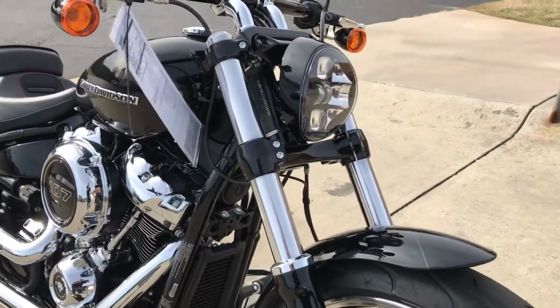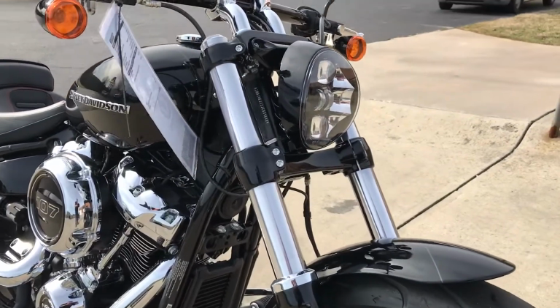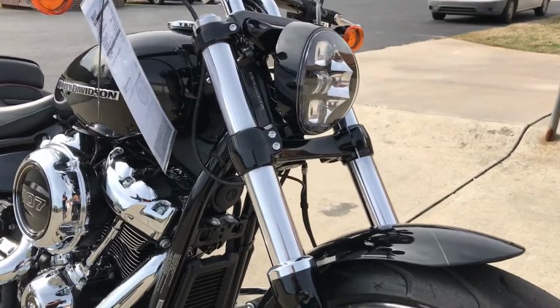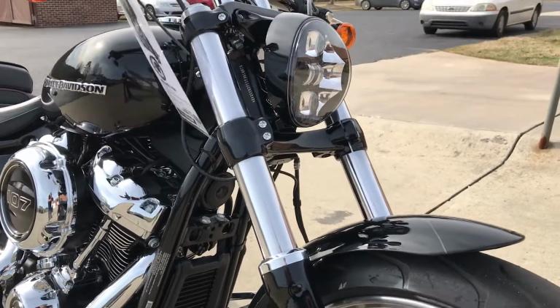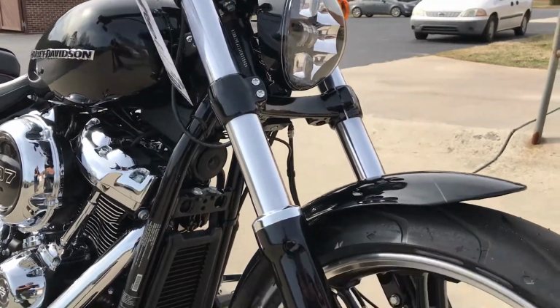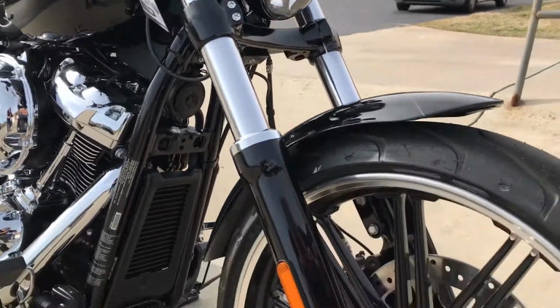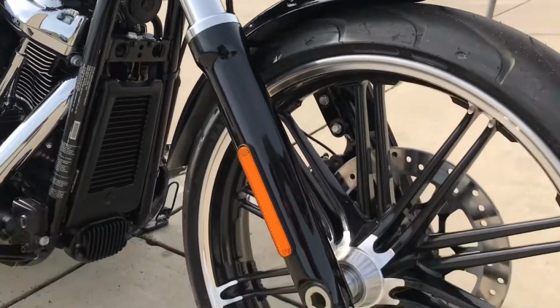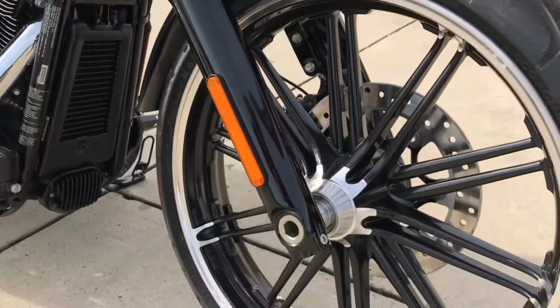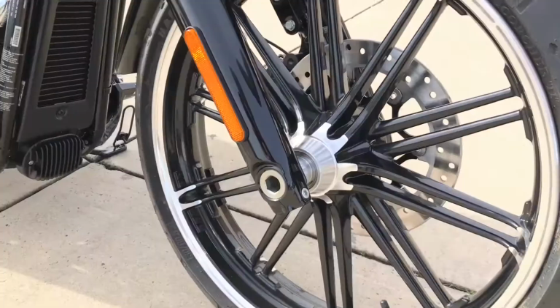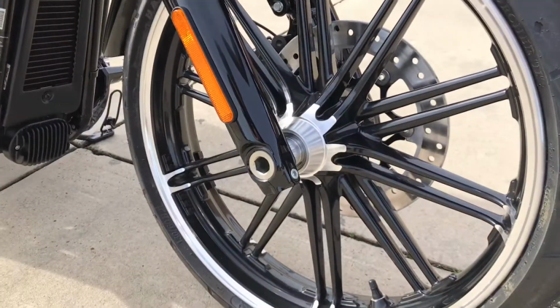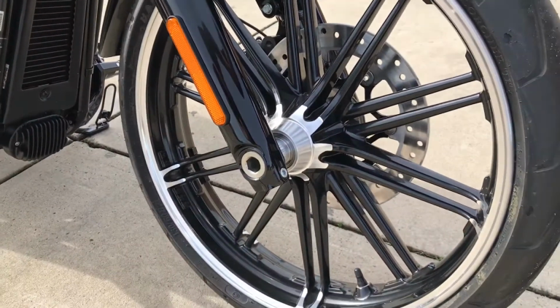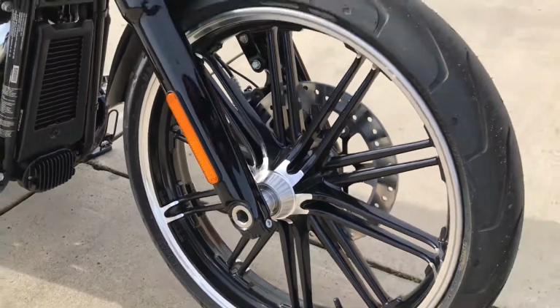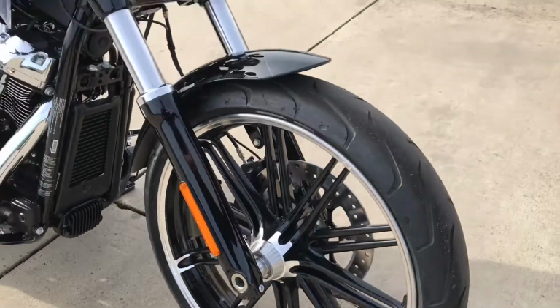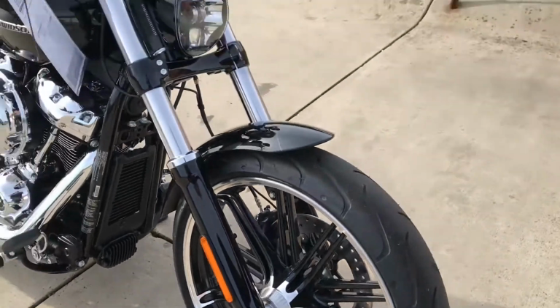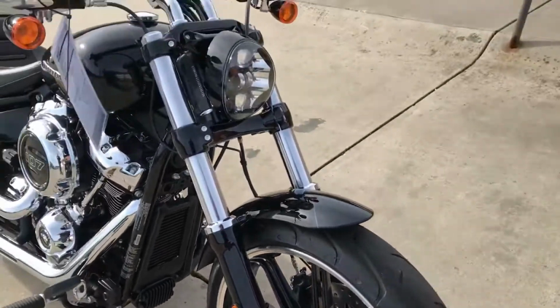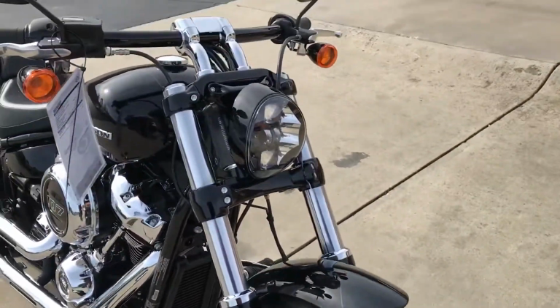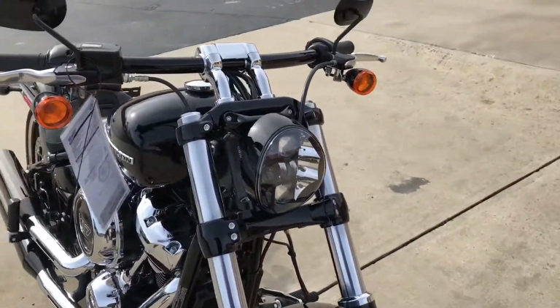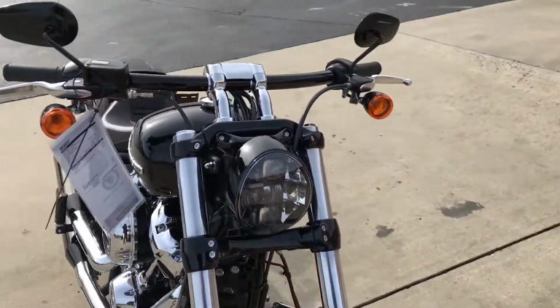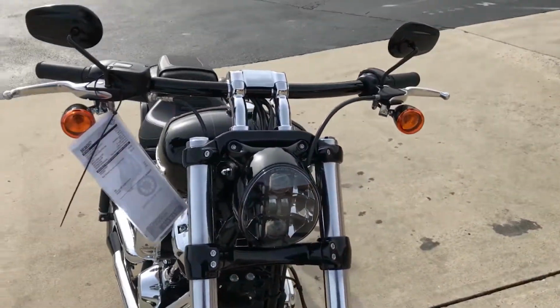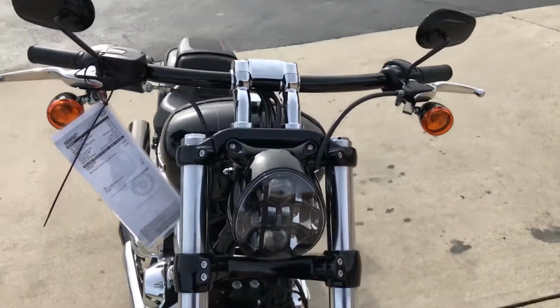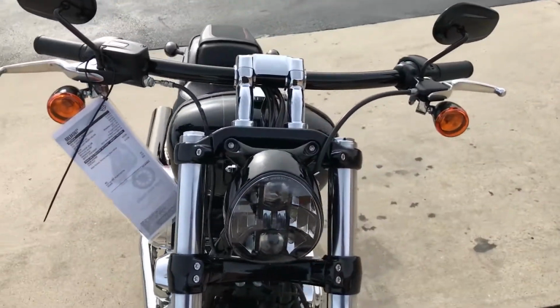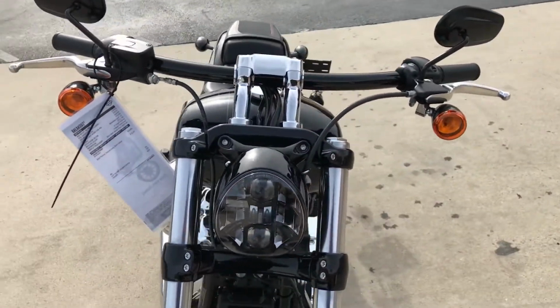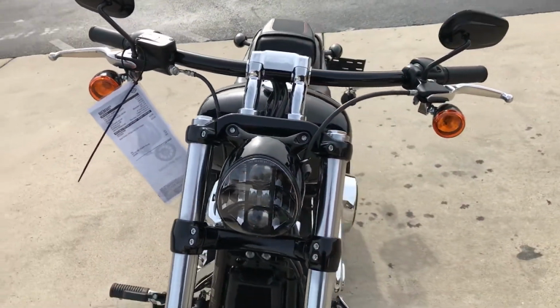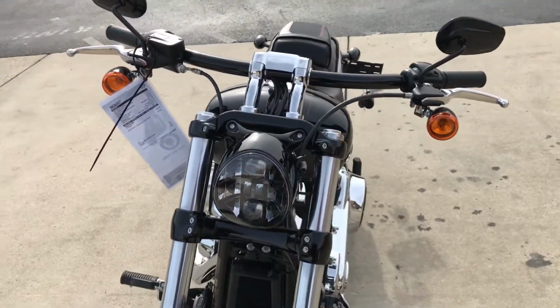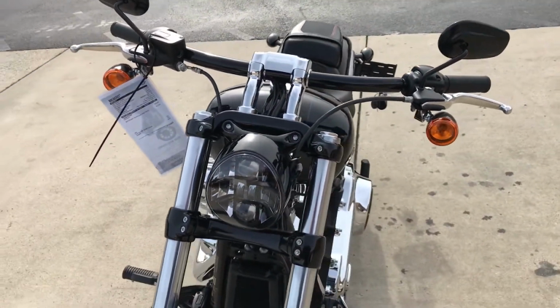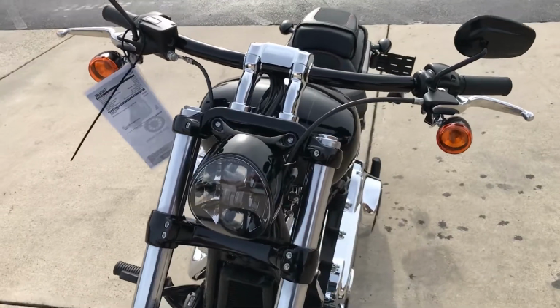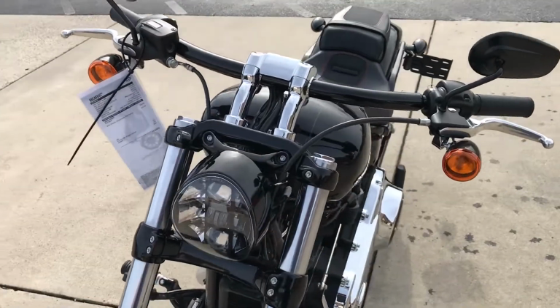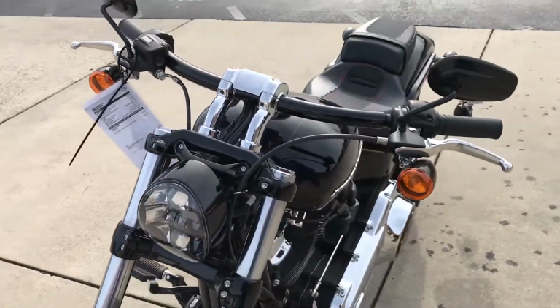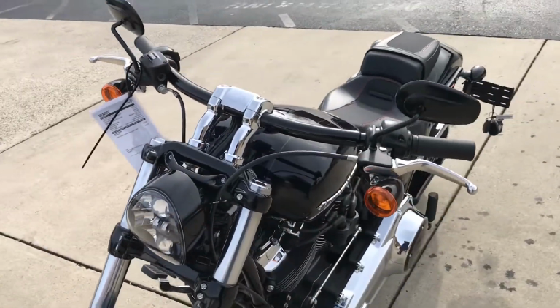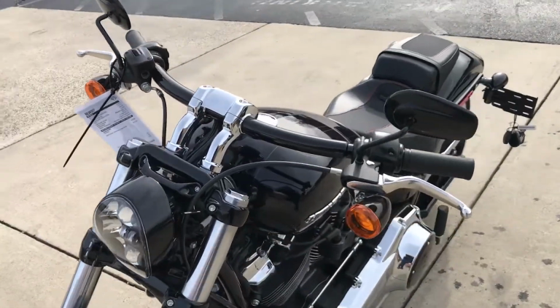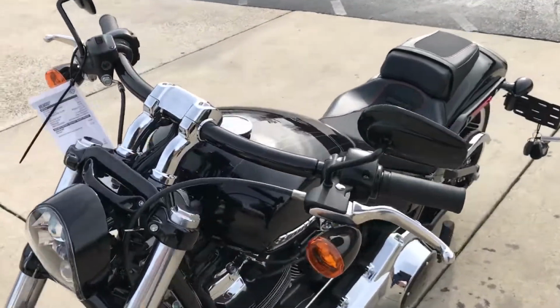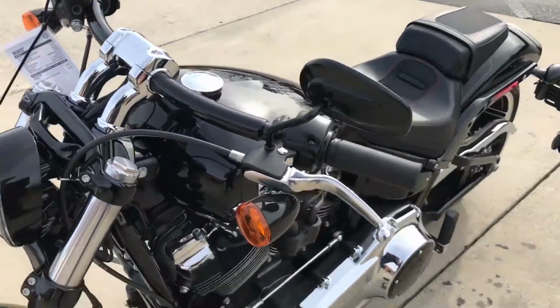Signature Series LED light, a gasser two wheels, huge front wheel, and a nice rise and pullback on the bars give it an aggressive riding position.